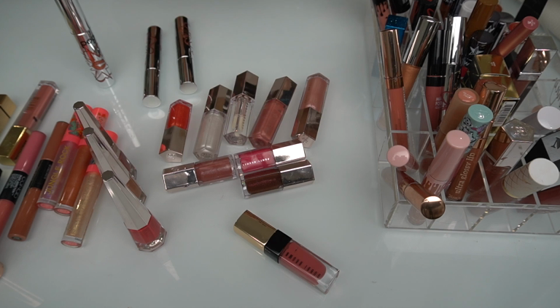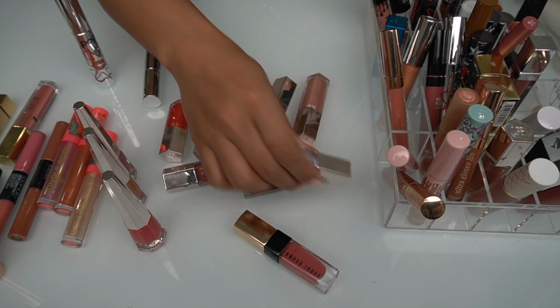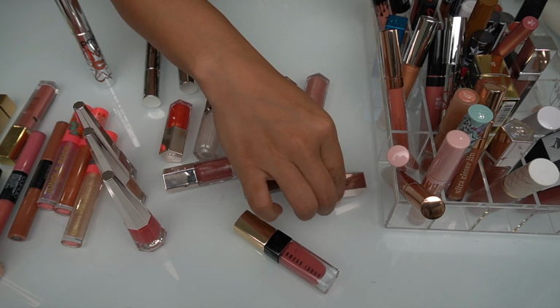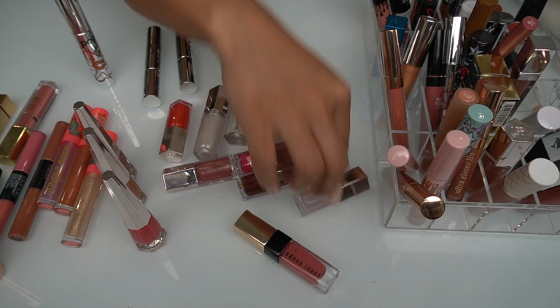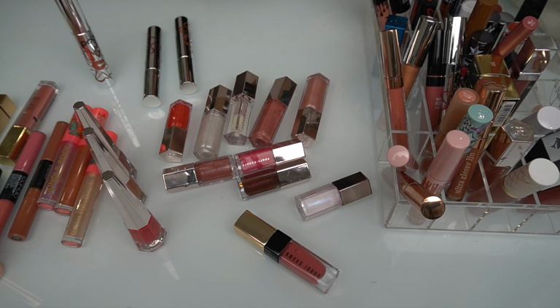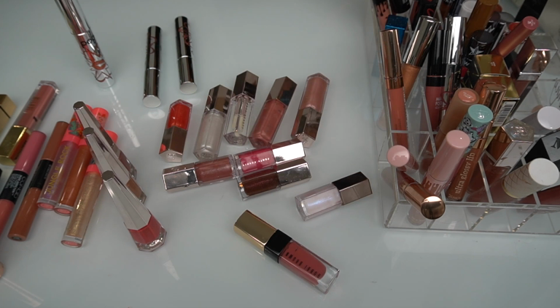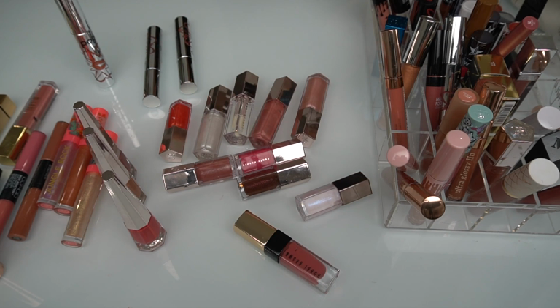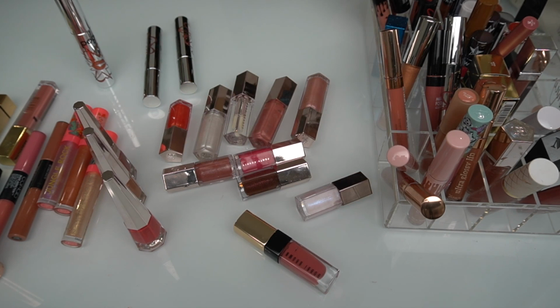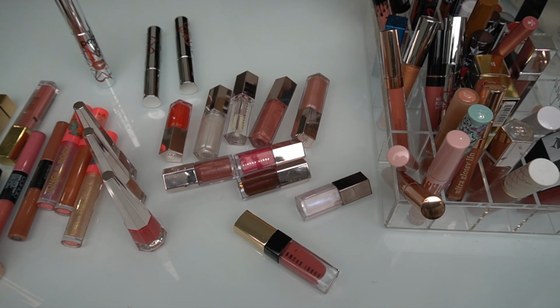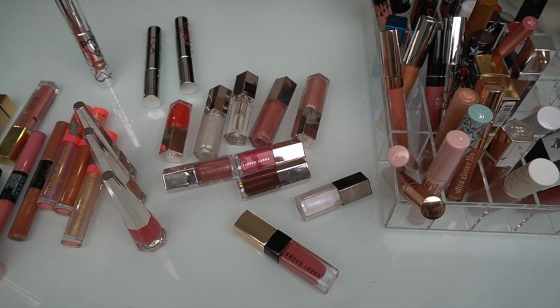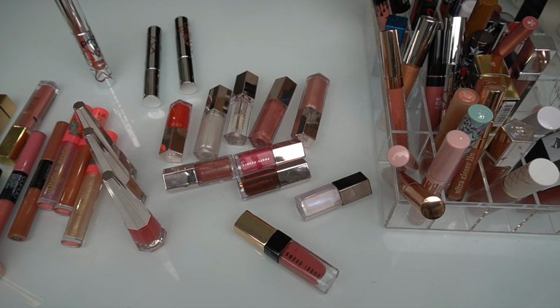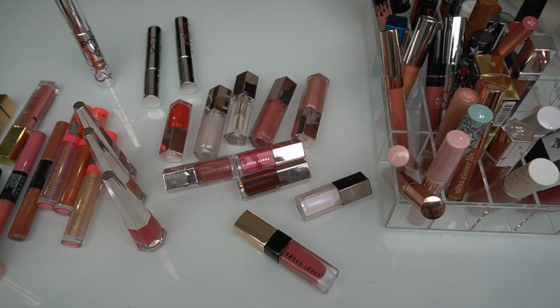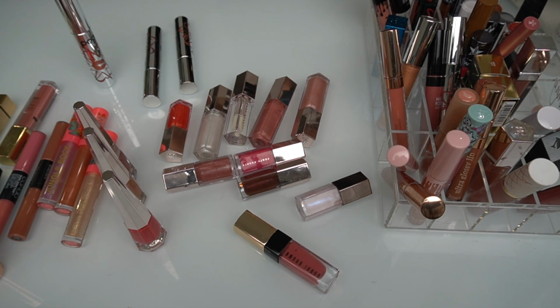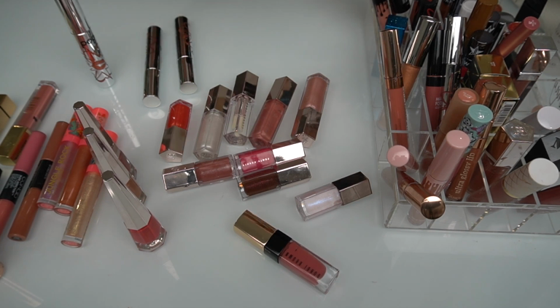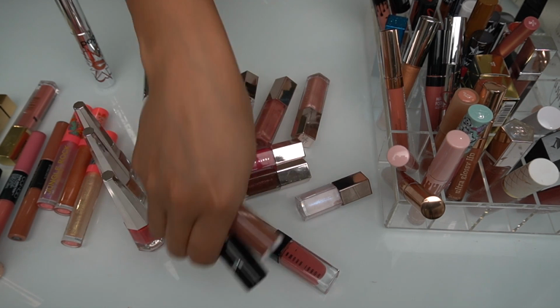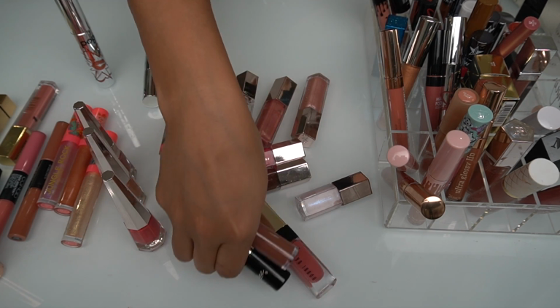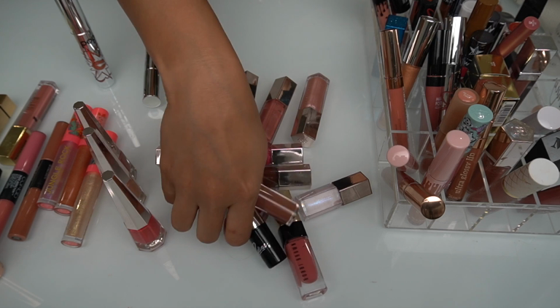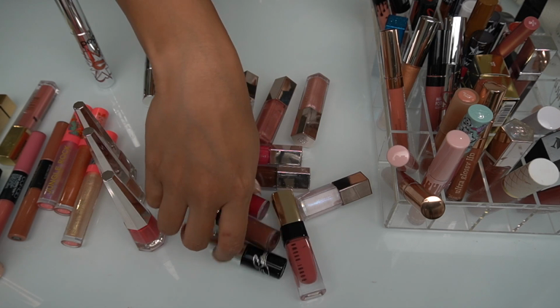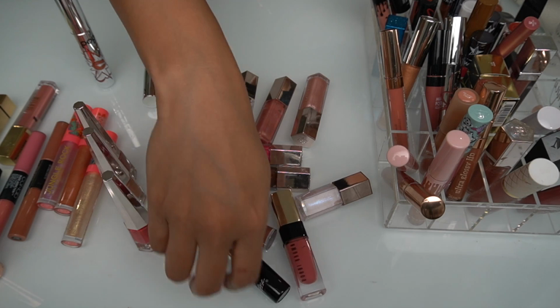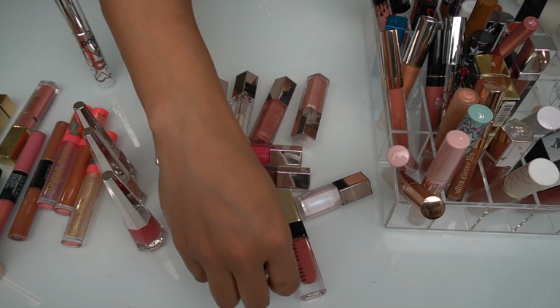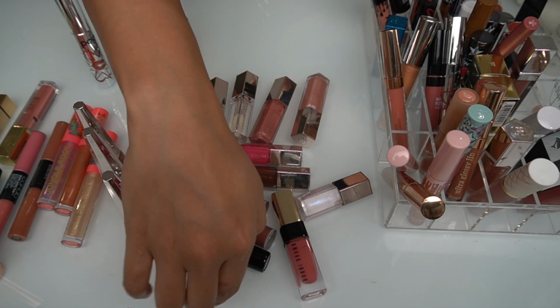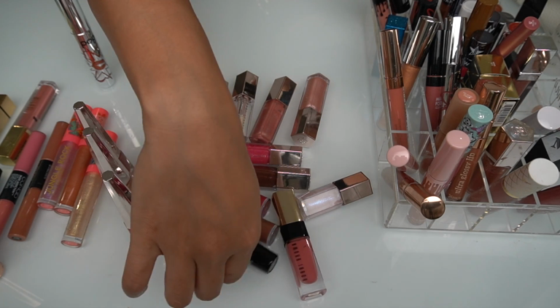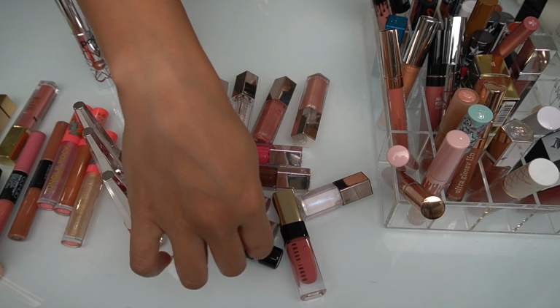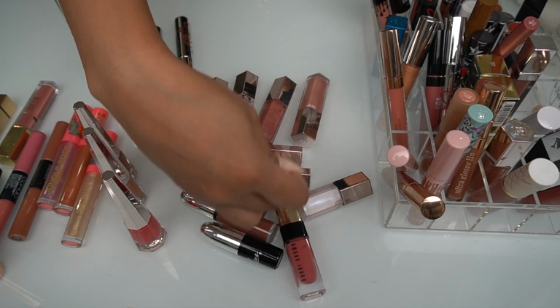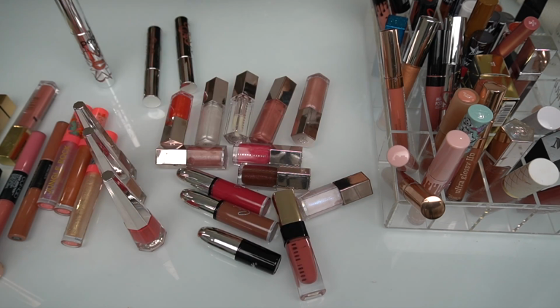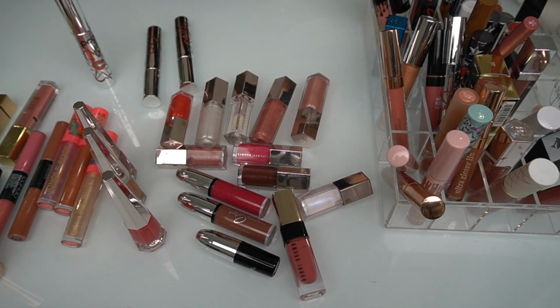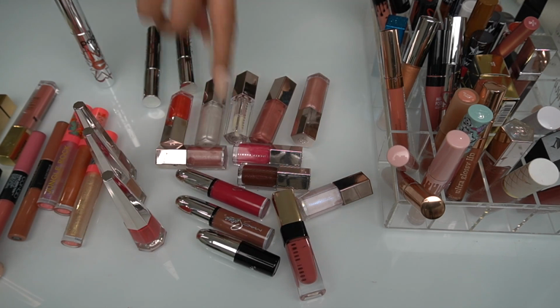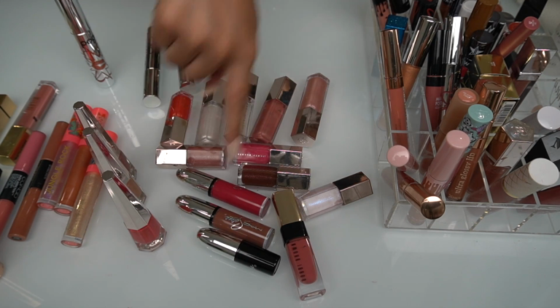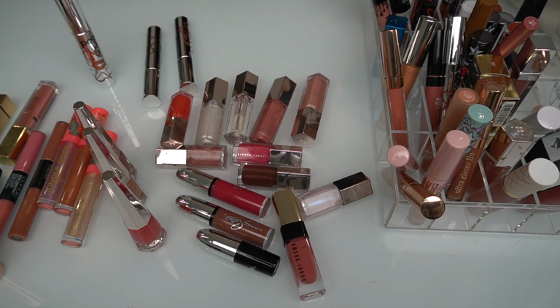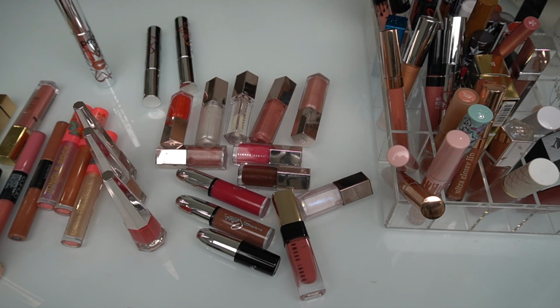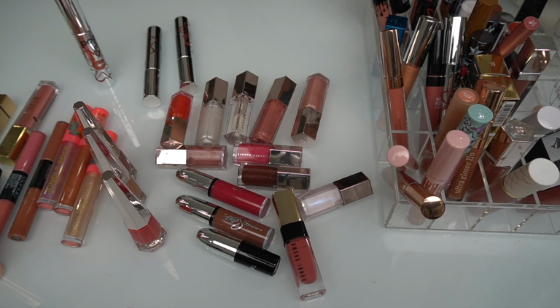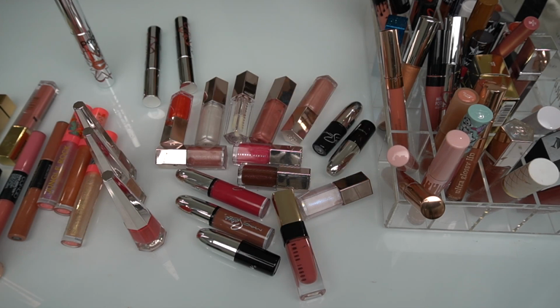Looking in my bag I have more Fenty Beauty. I have all of my Selena lipsticks — if you guys didn't see that video, I did the full-on collection.